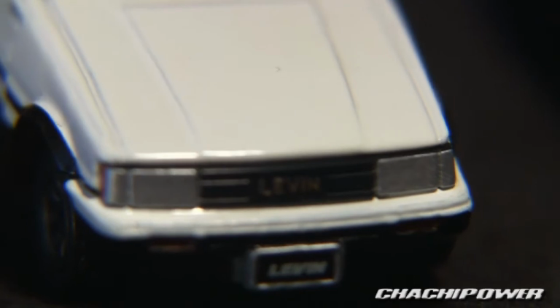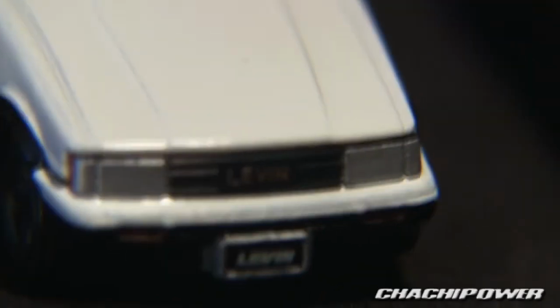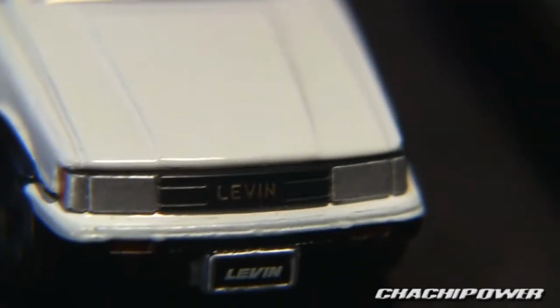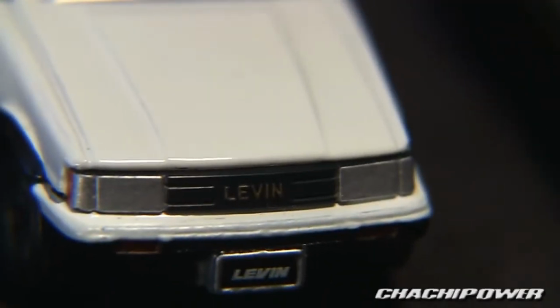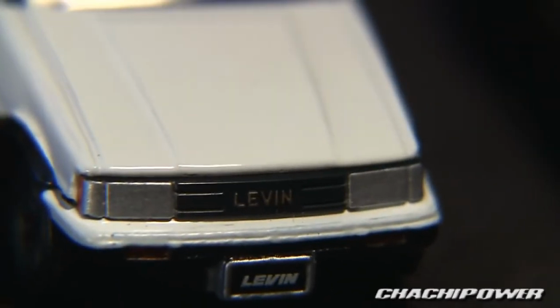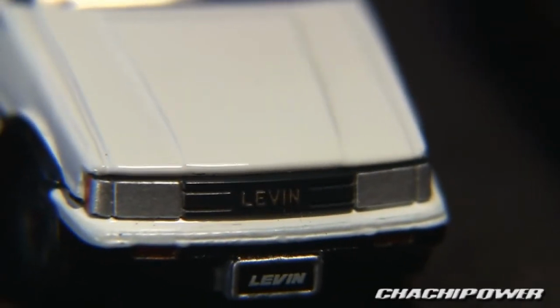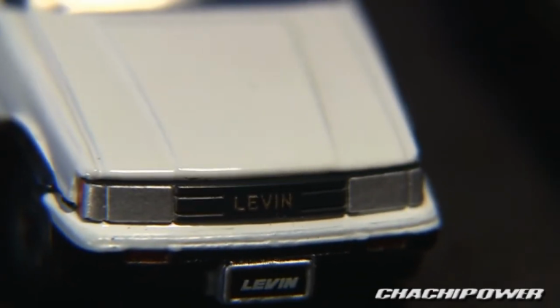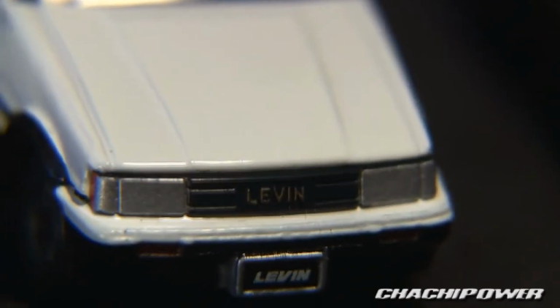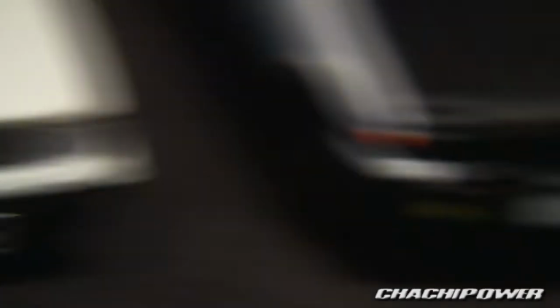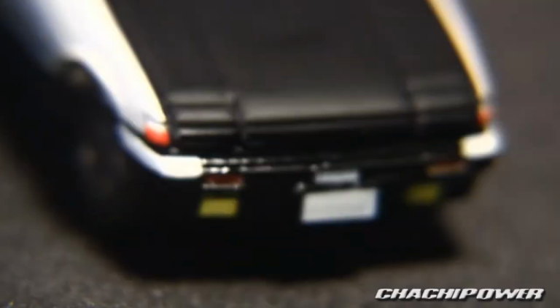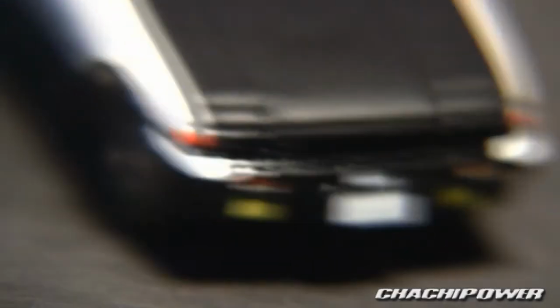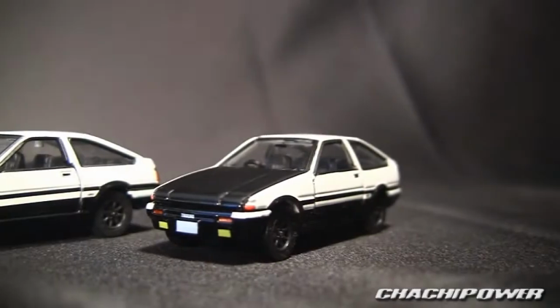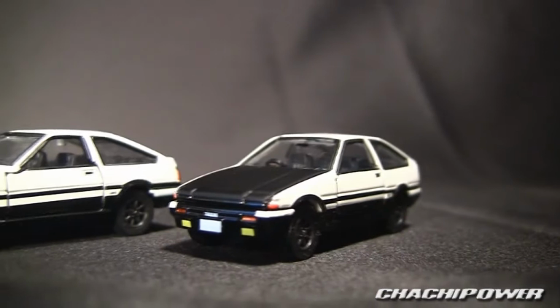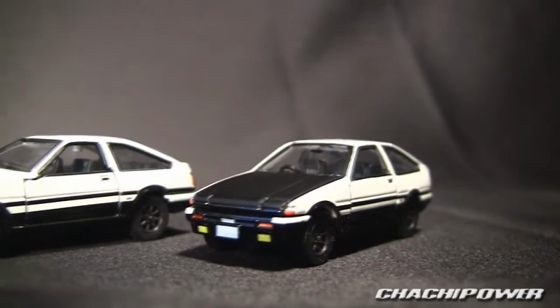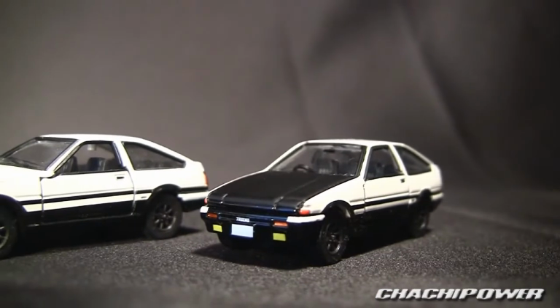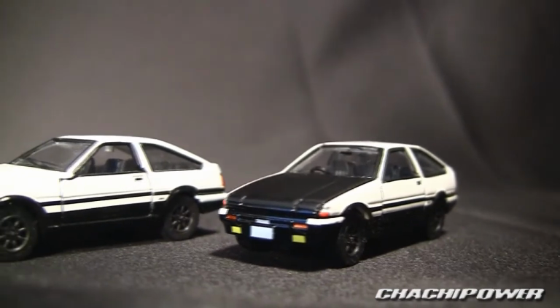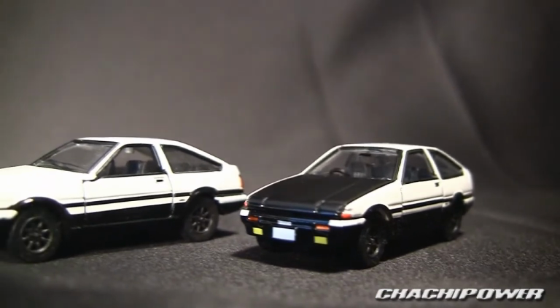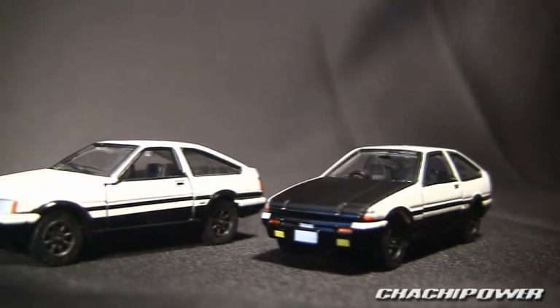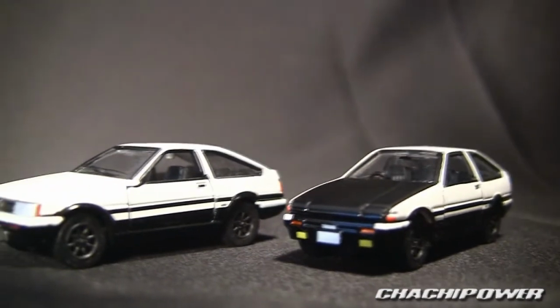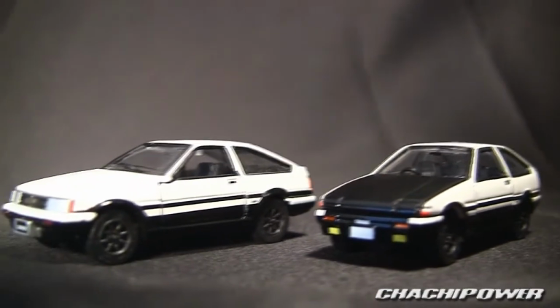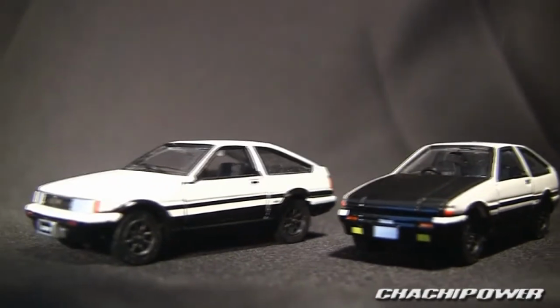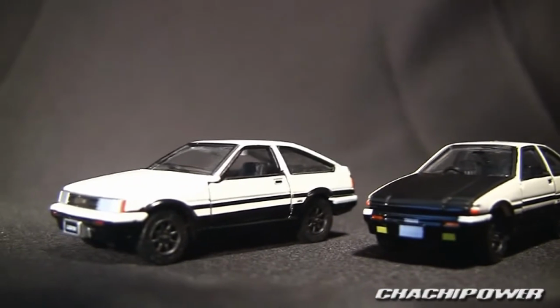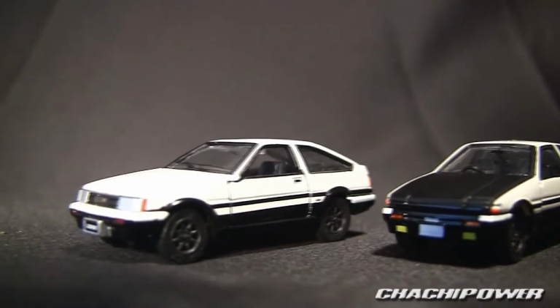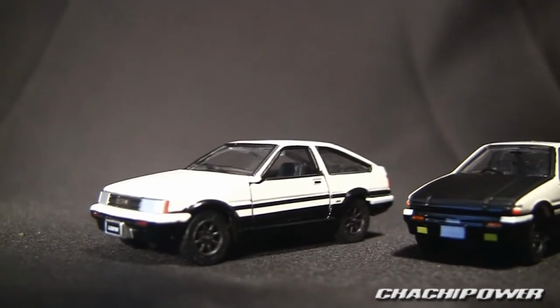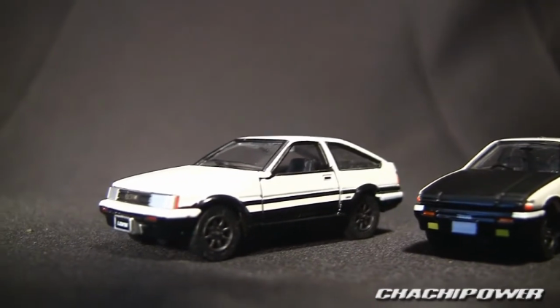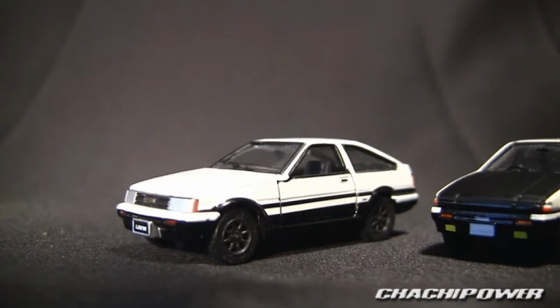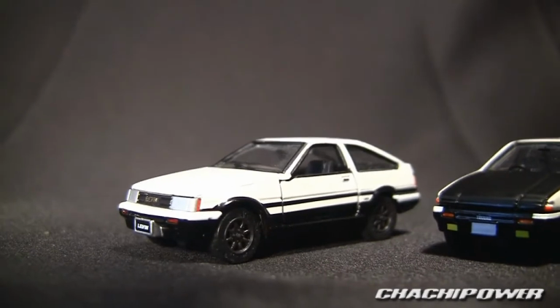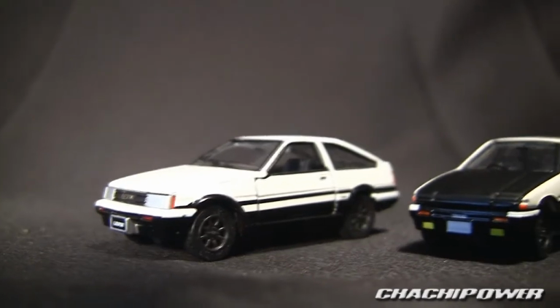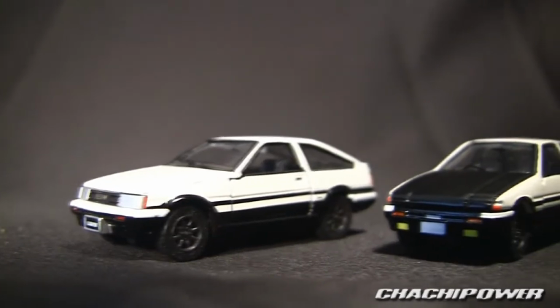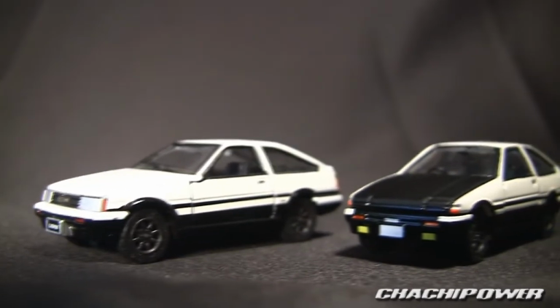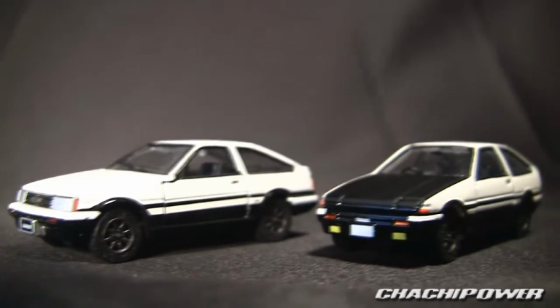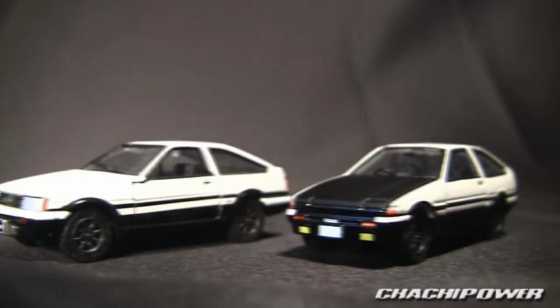Otherwise you get plain ones like this — the AE86 which has the regular headlights, not the pop-ups like this one. So that's going to be it guys. If you have any questions or comments please leave them below, and as always I will be back to do more. Bye bye!